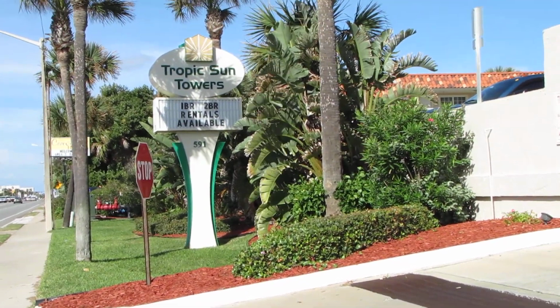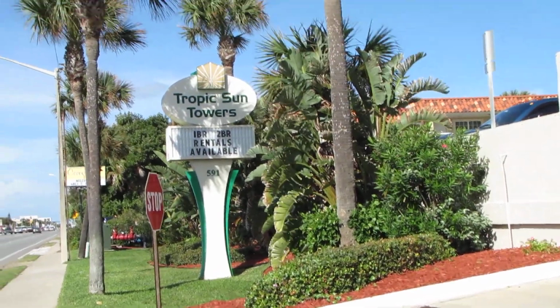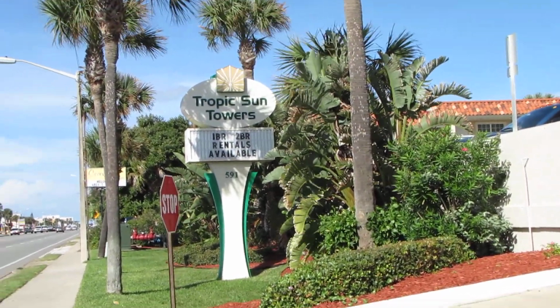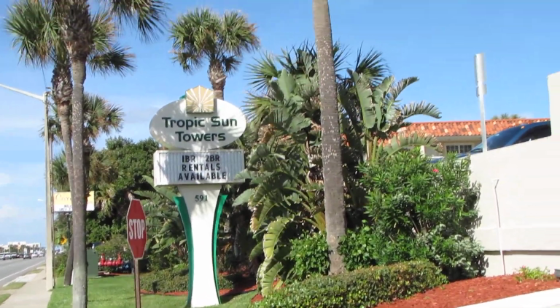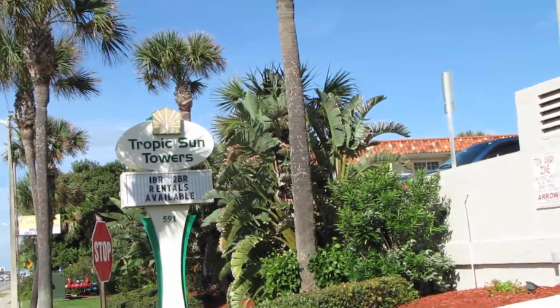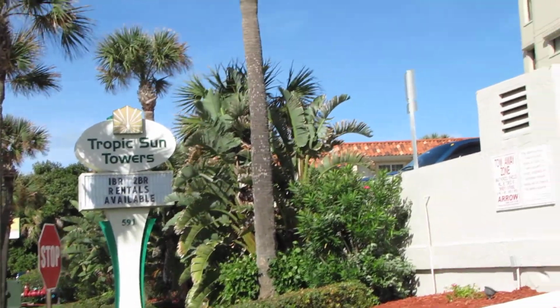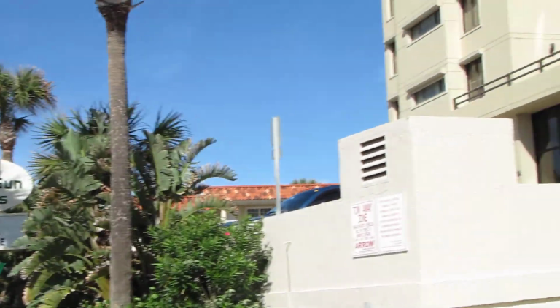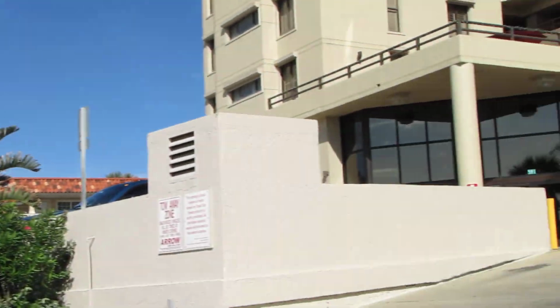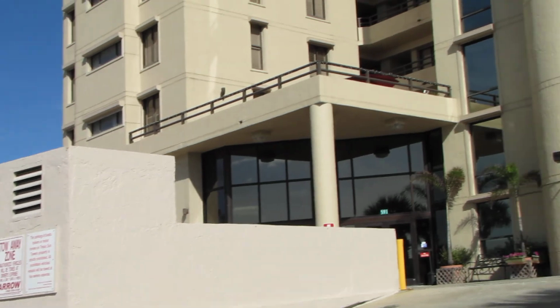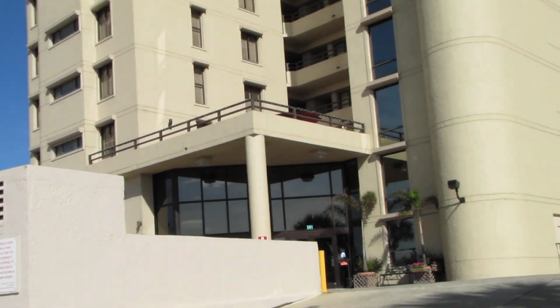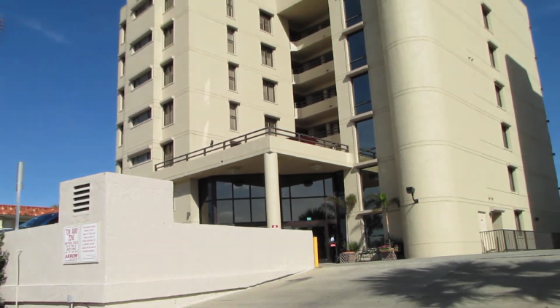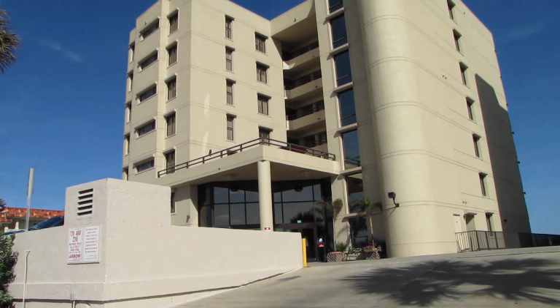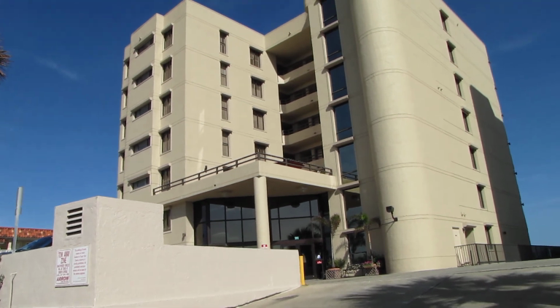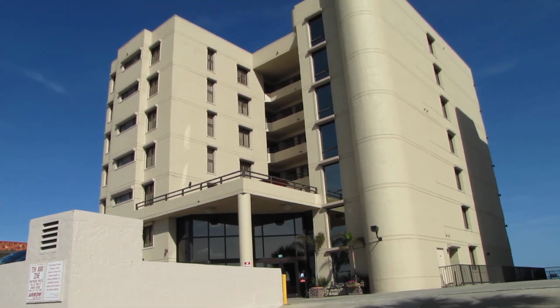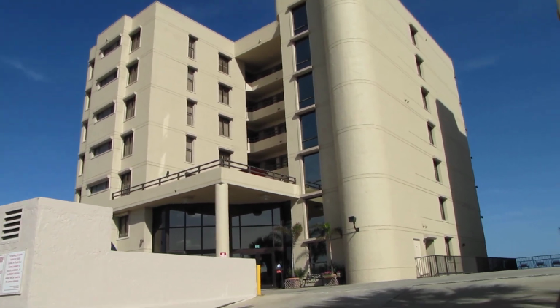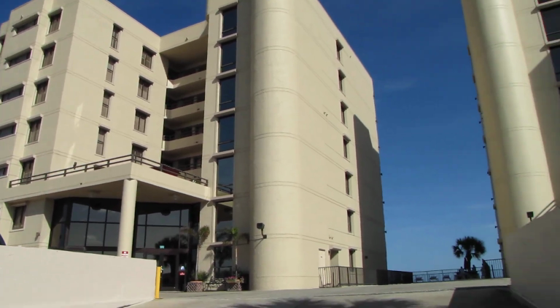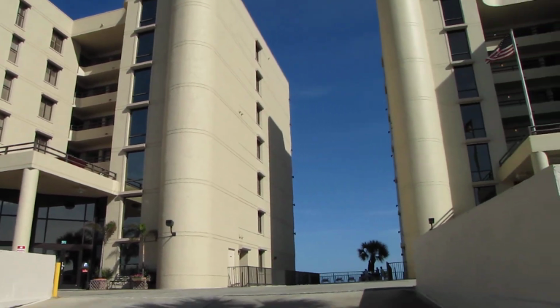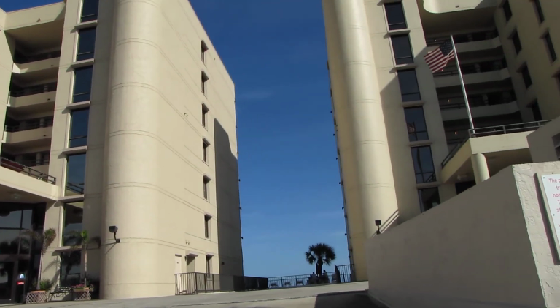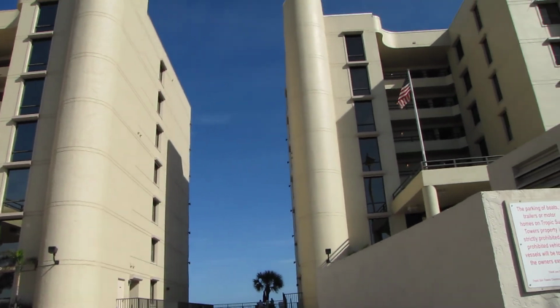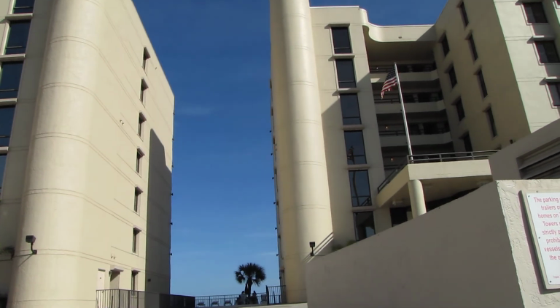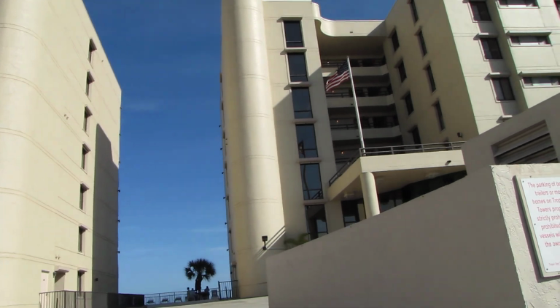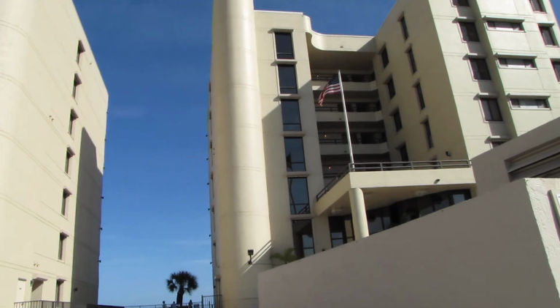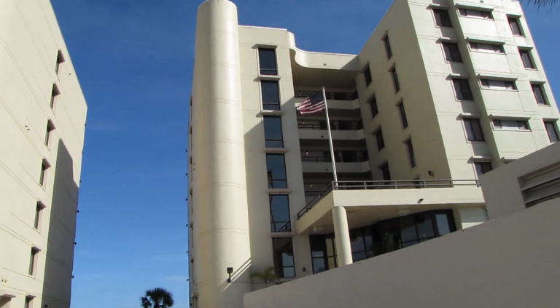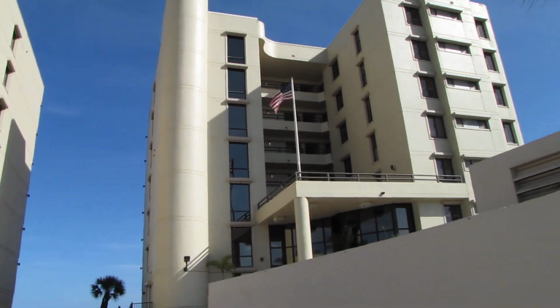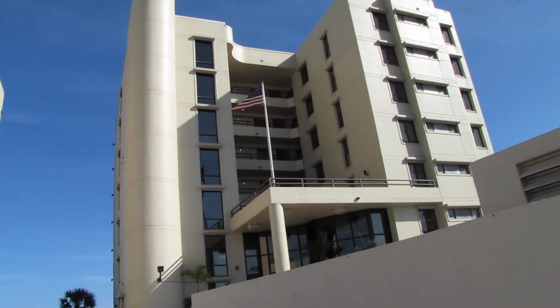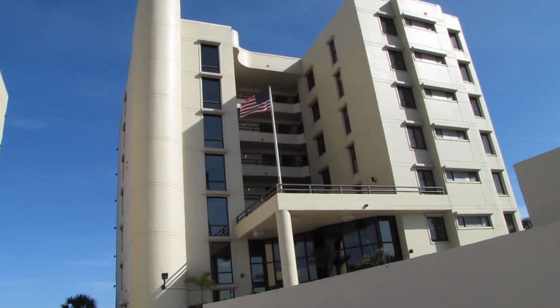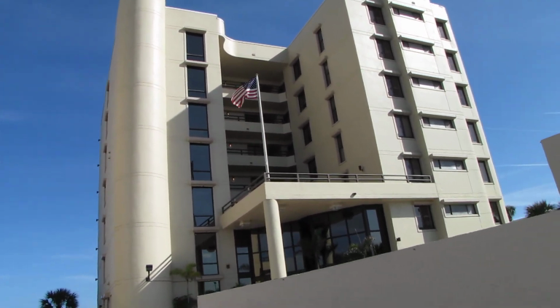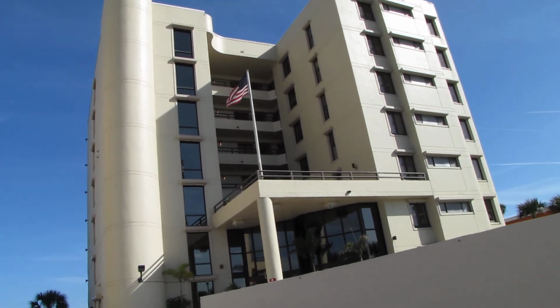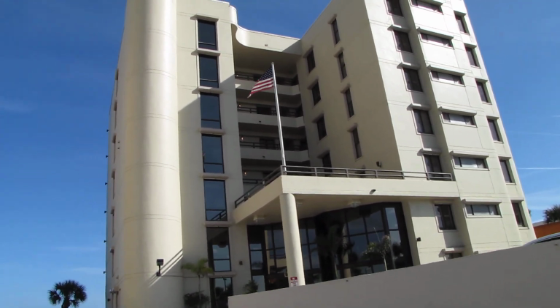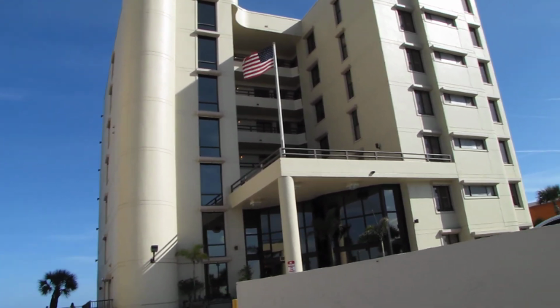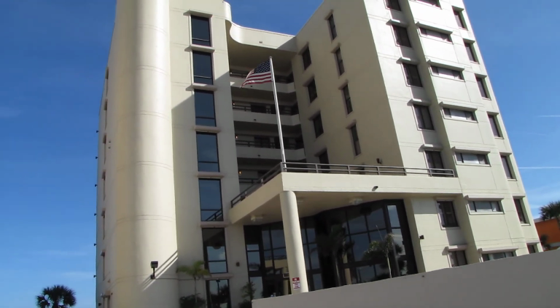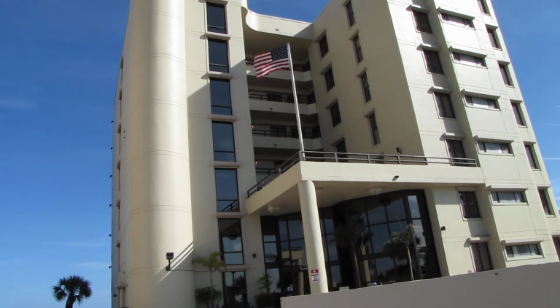This is where we stayed at Ormond Beach. There are two towers — that's Tower 2 and this is Tower 1, the building that we stayed in. I'm going to do a little walk around.